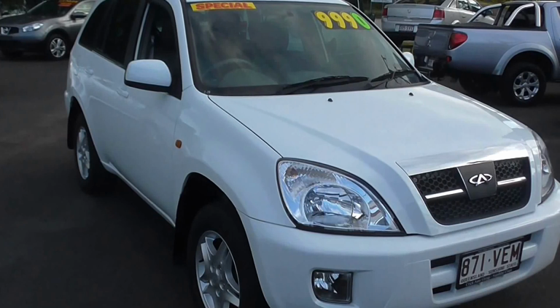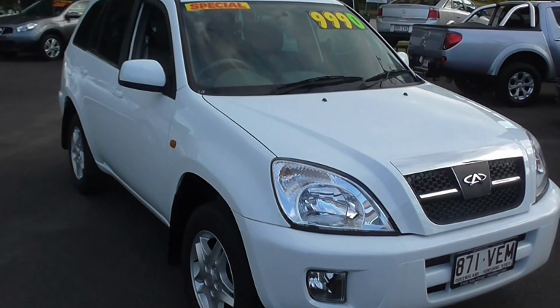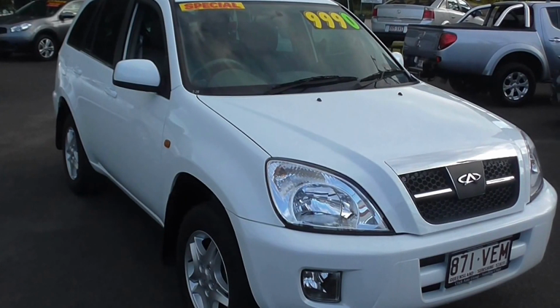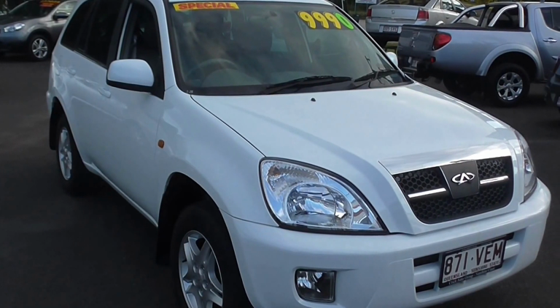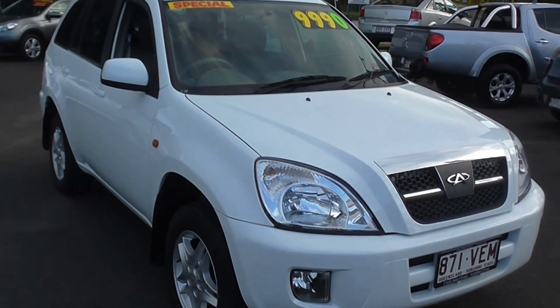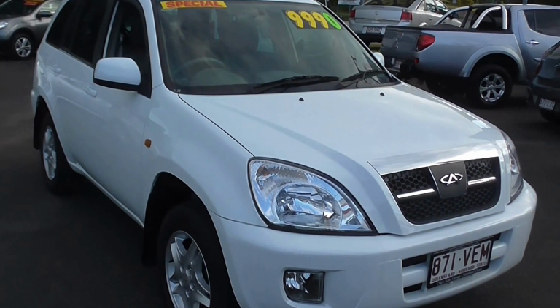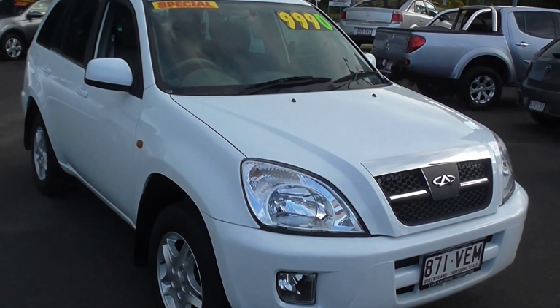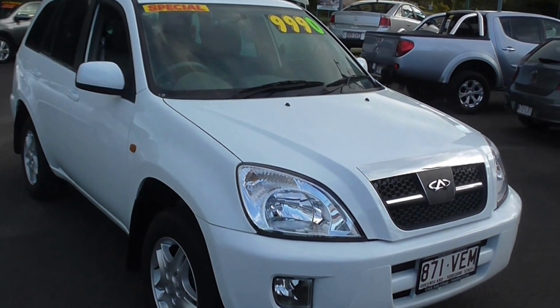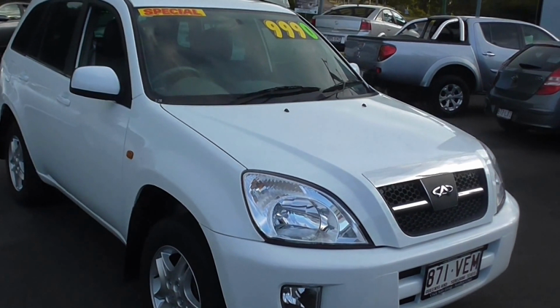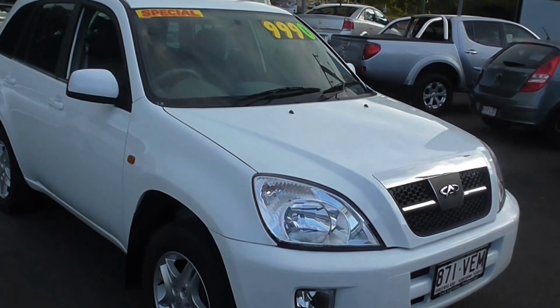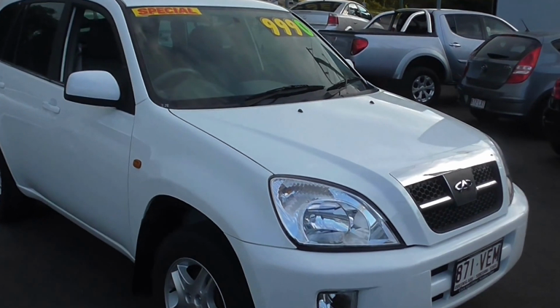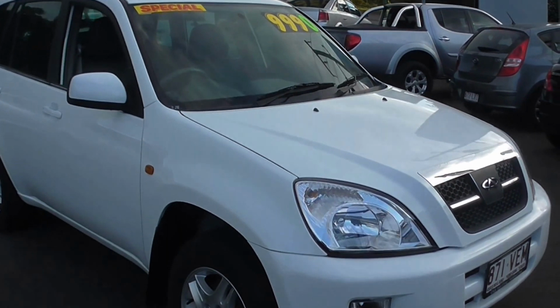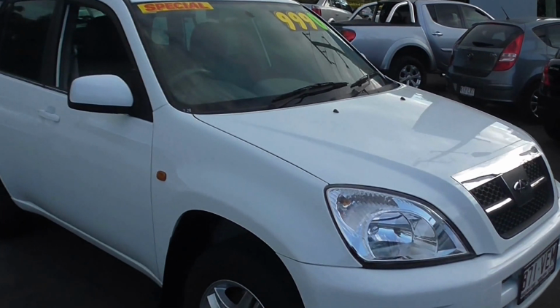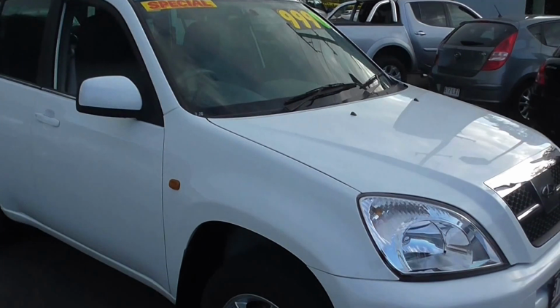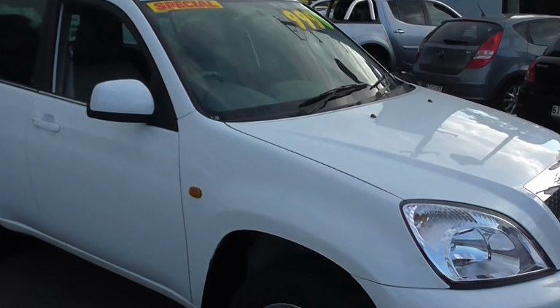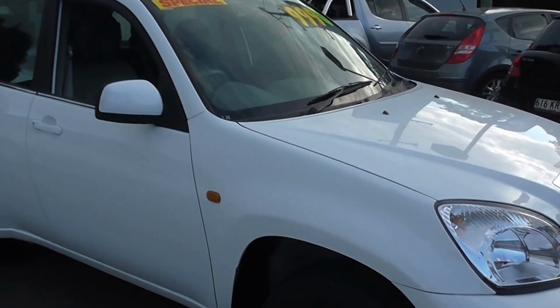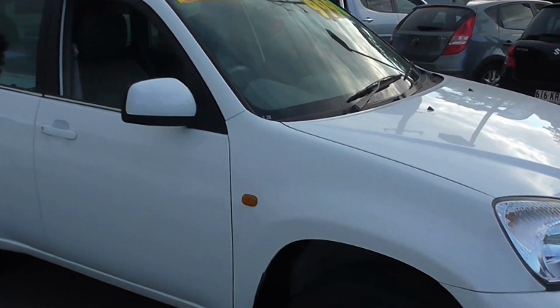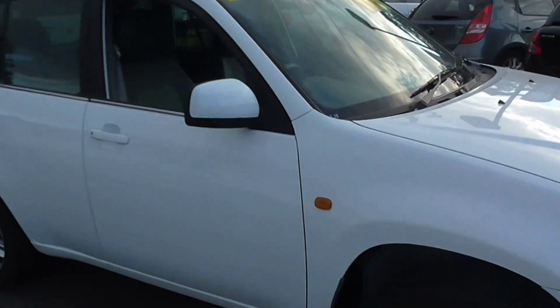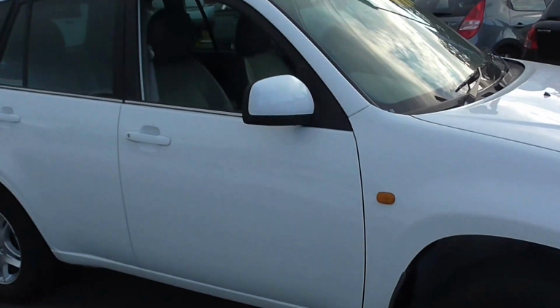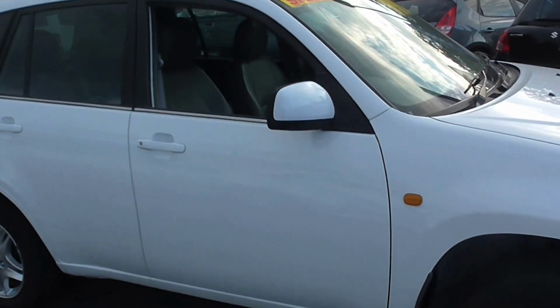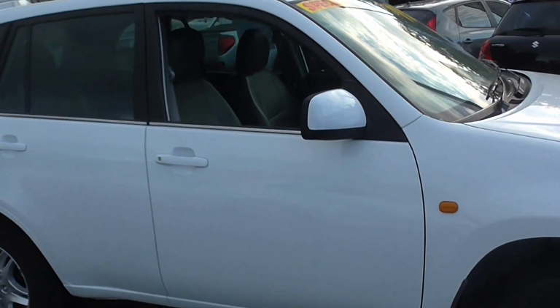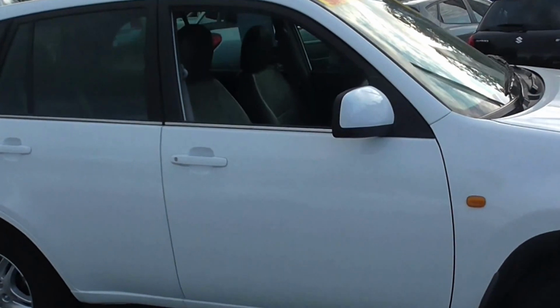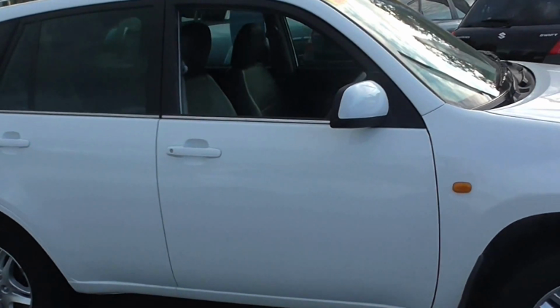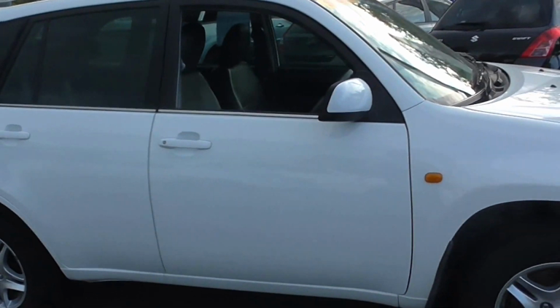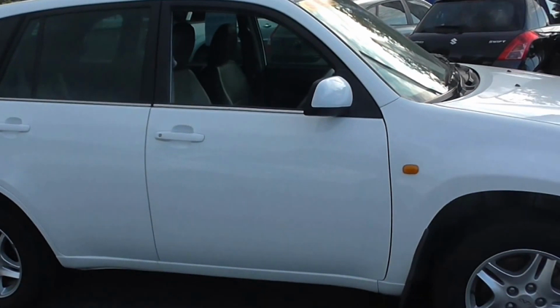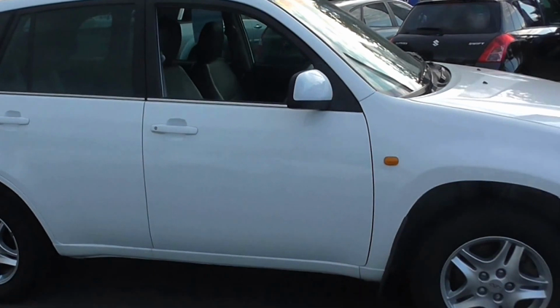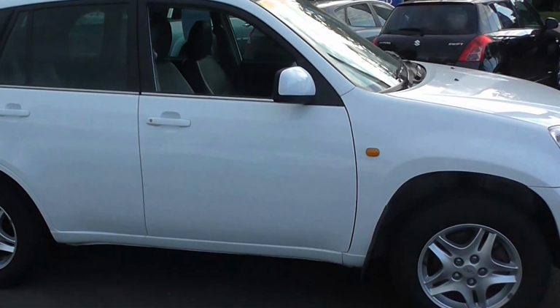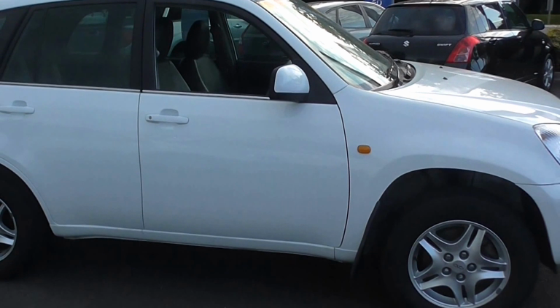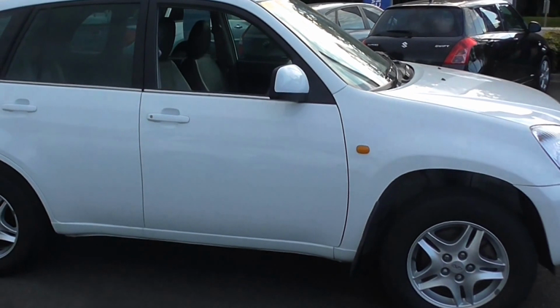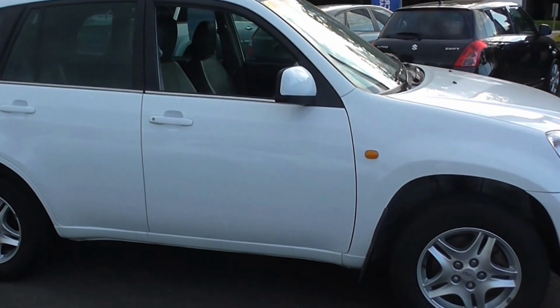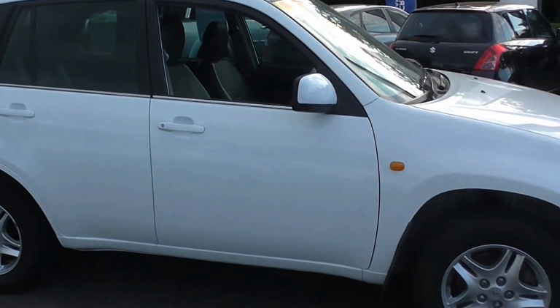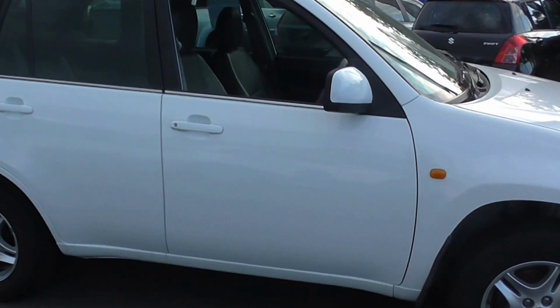Hi guys, welcome to Cricks Nambour. Today I'm showing you a Chery. It's a 2011, only done 28,500 Ks. As far as an SUV goes, it's got everything you need.